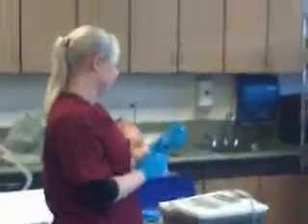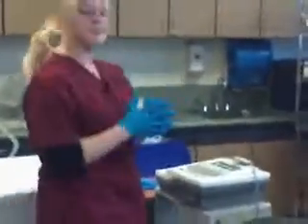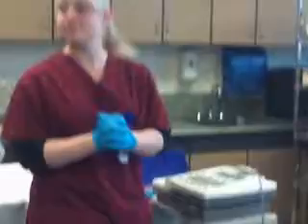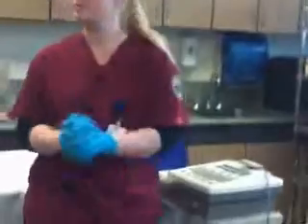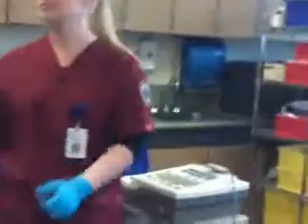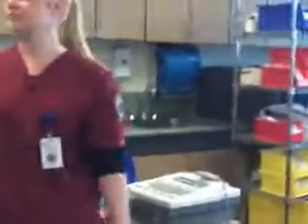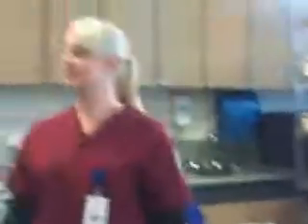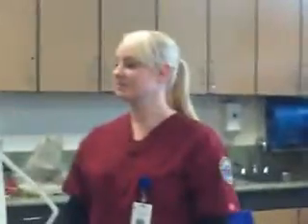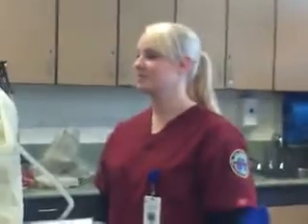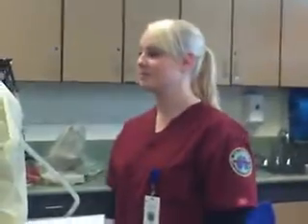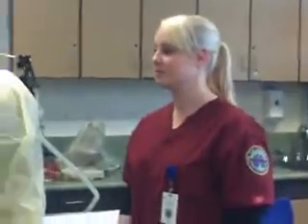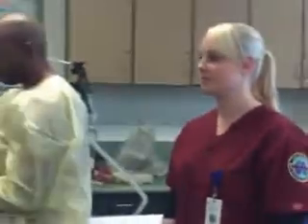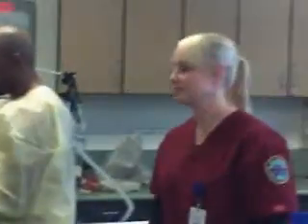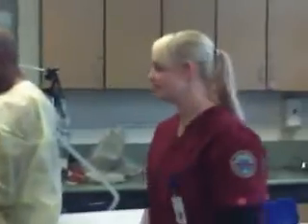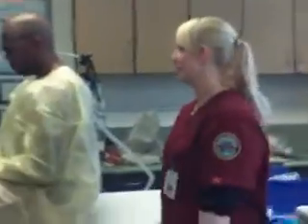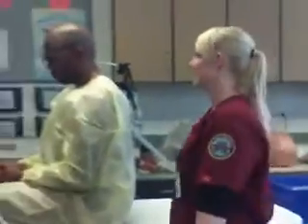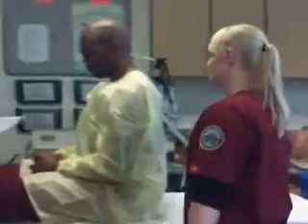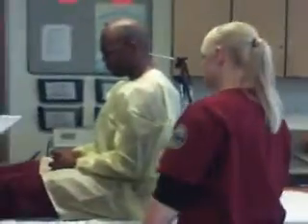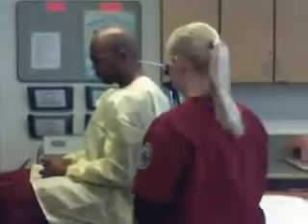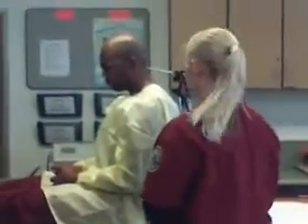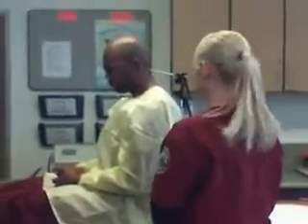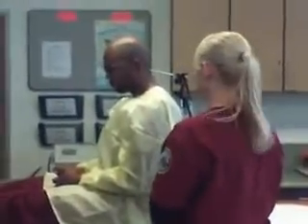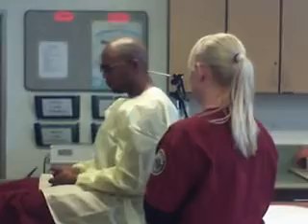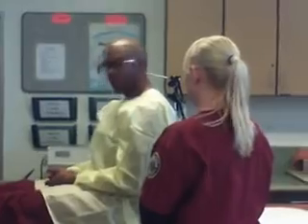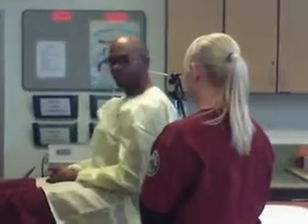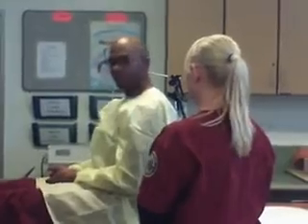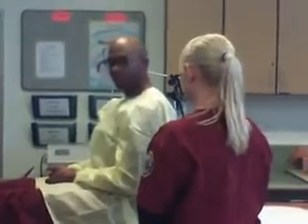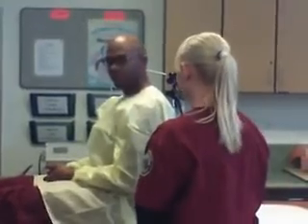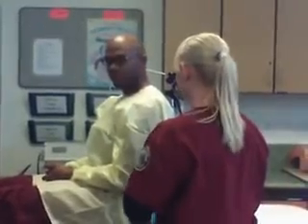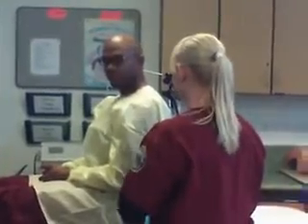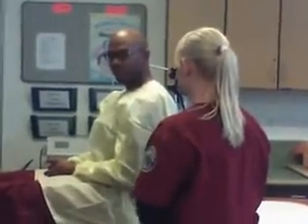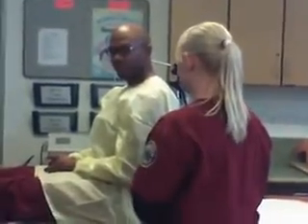Amanda's going to identify herself to our patient. "Mr. Simonson, I am Amanda from Respiratory. I'm here to give you an EKG."